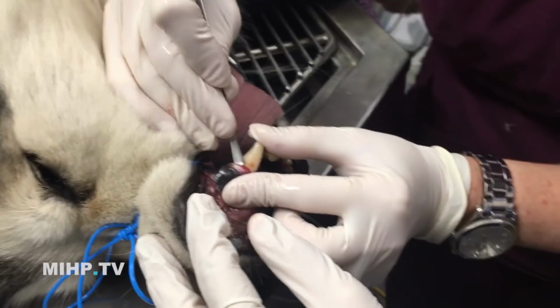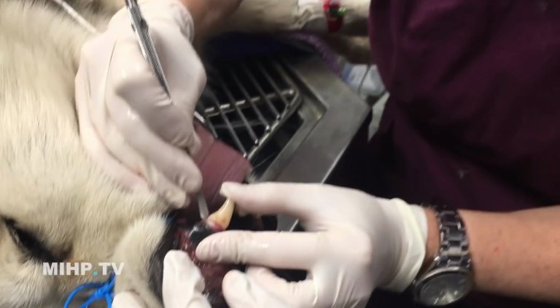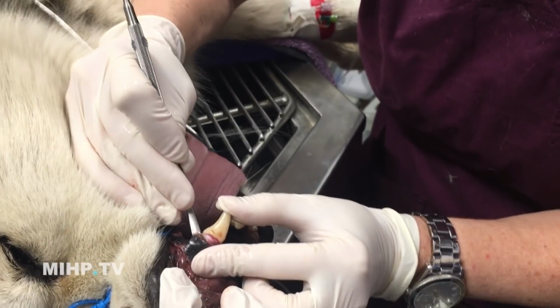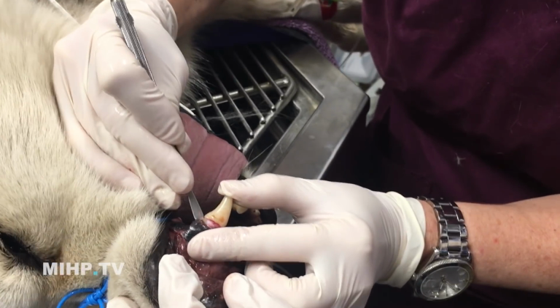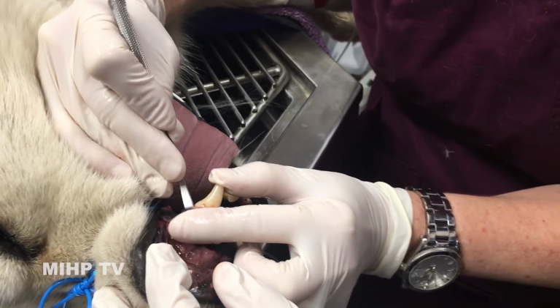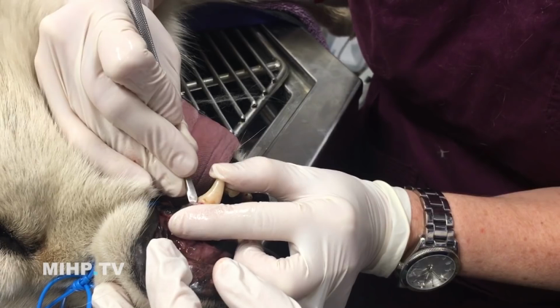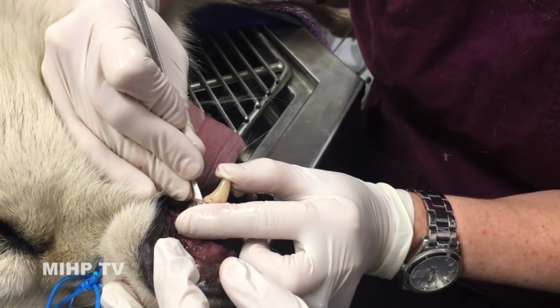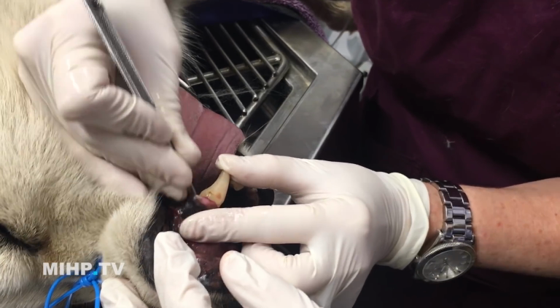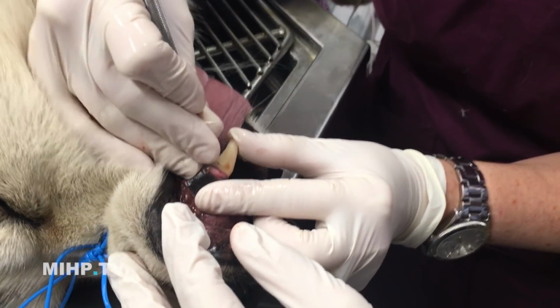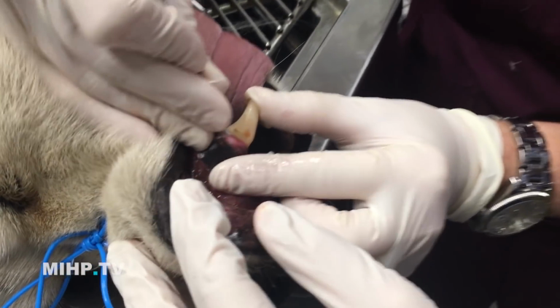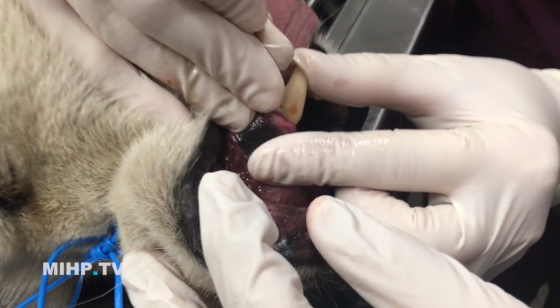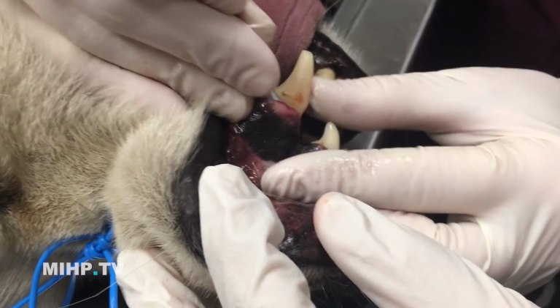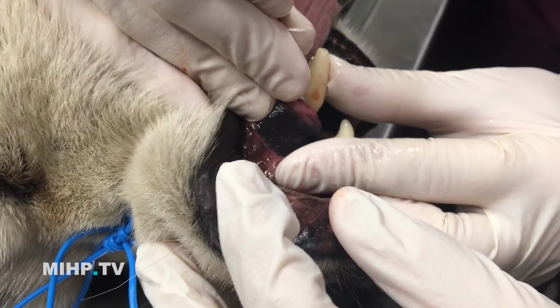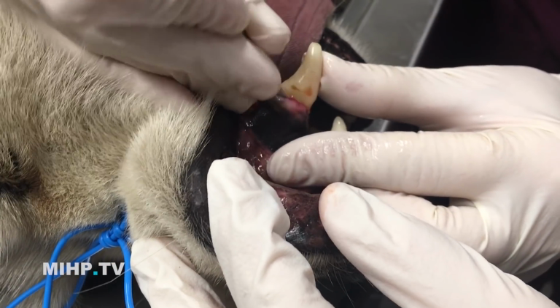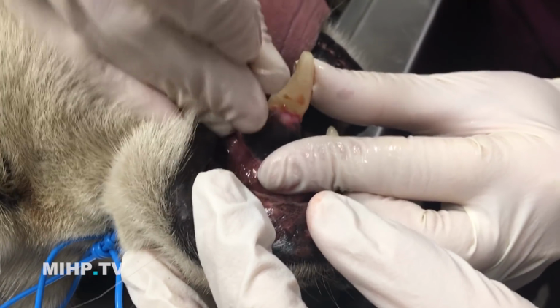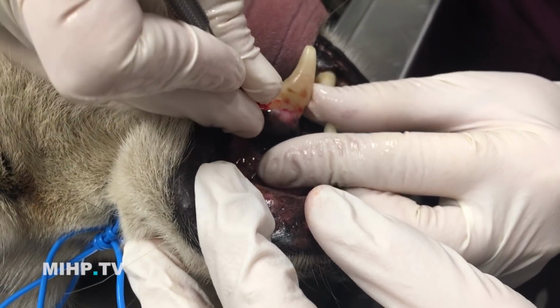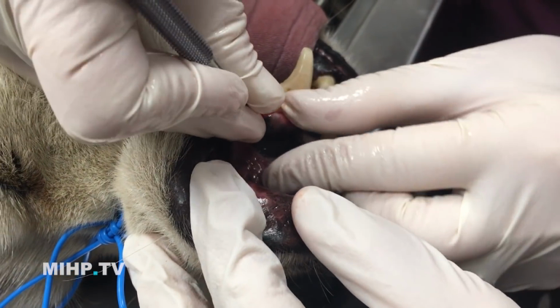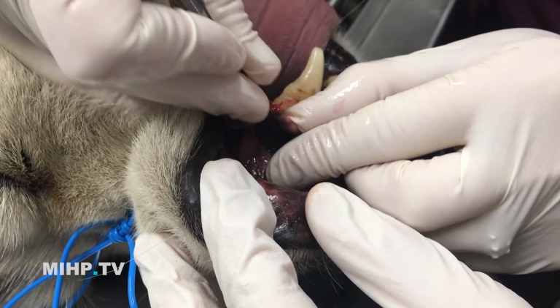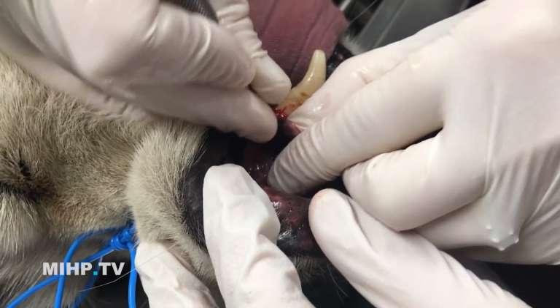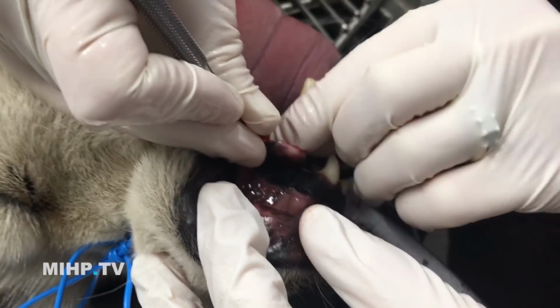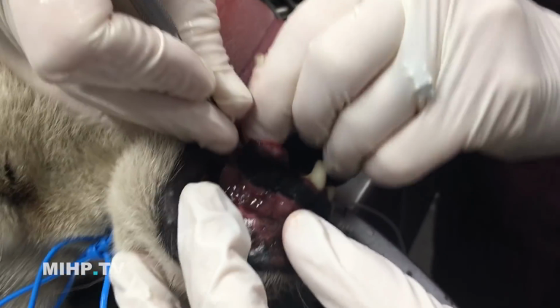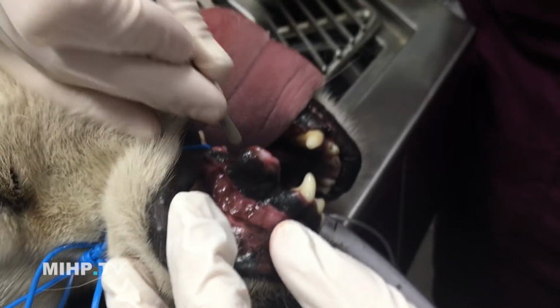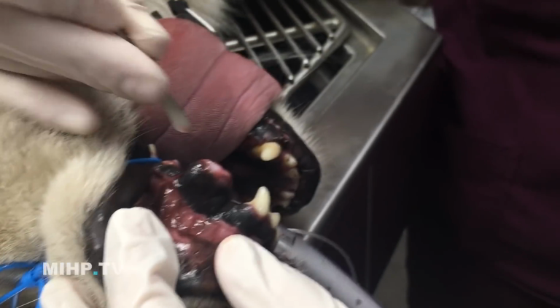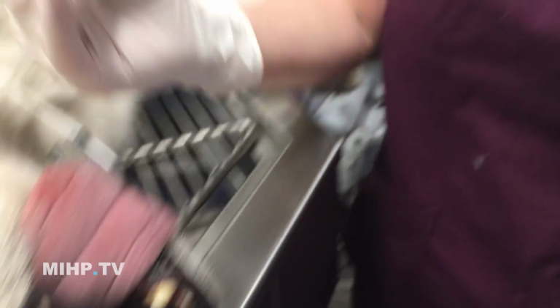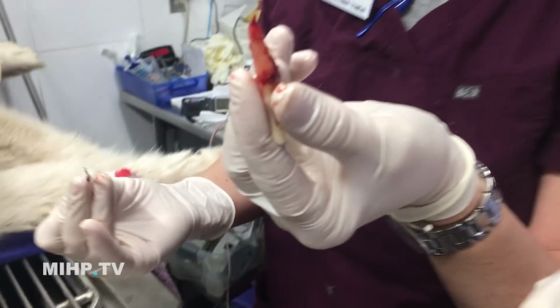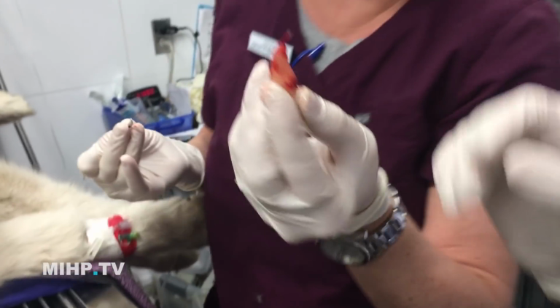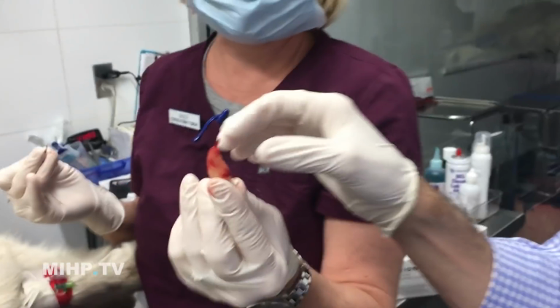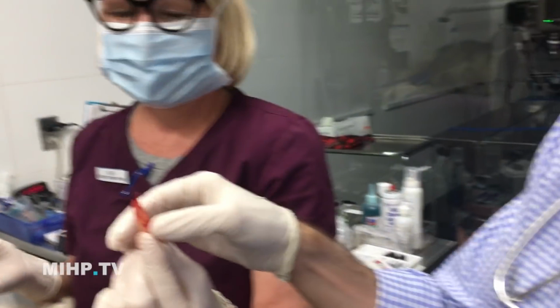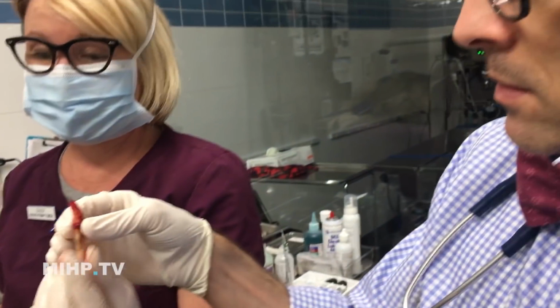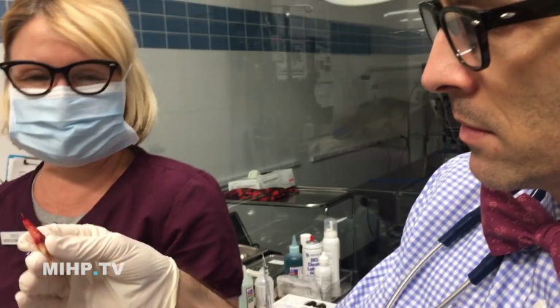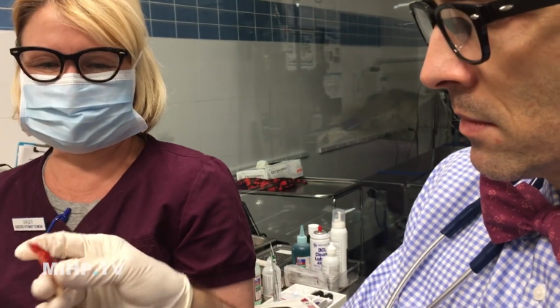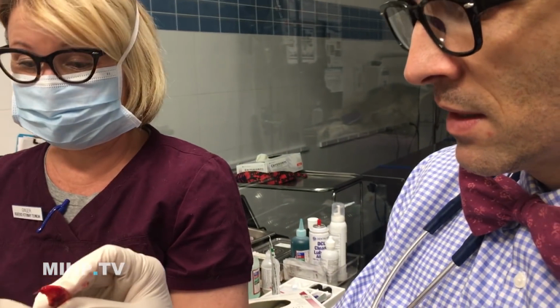Don't push this. So now we're just elevating the gingiva off of the tooth, and it should pop right out. There it is. Oh my god. Easiest extraction ever.